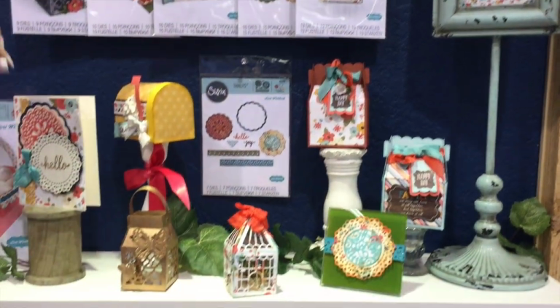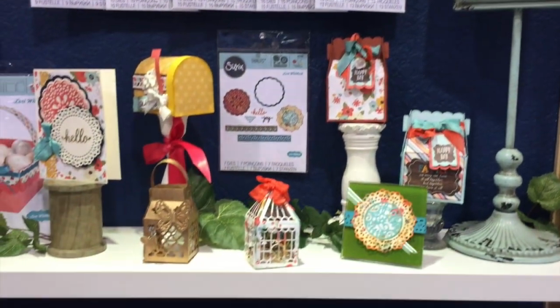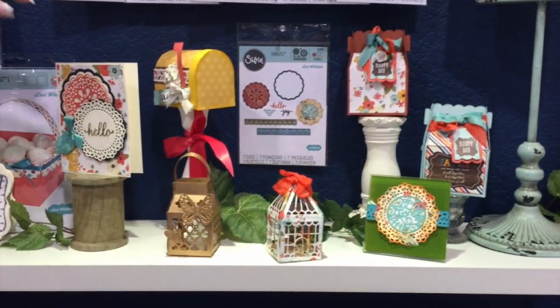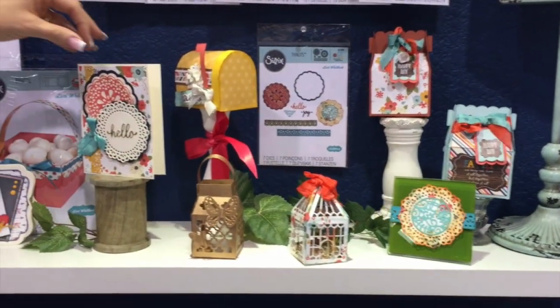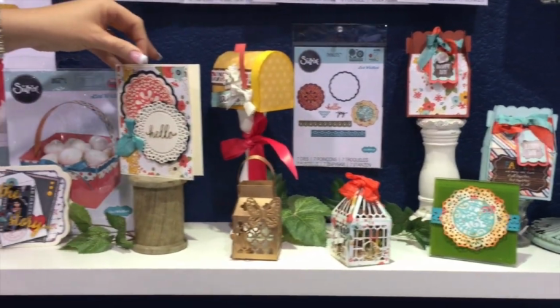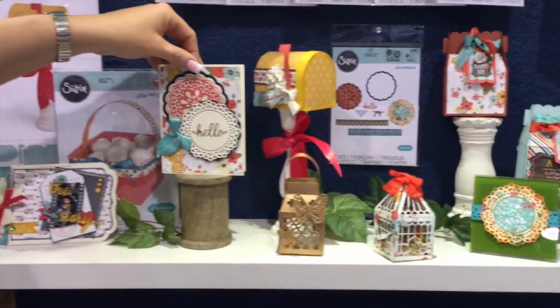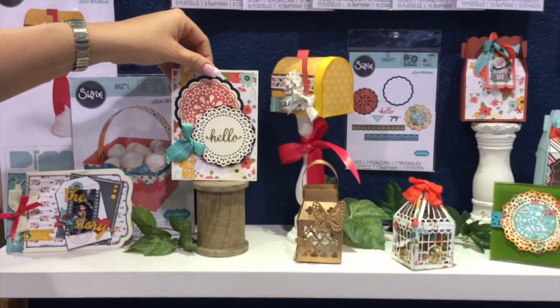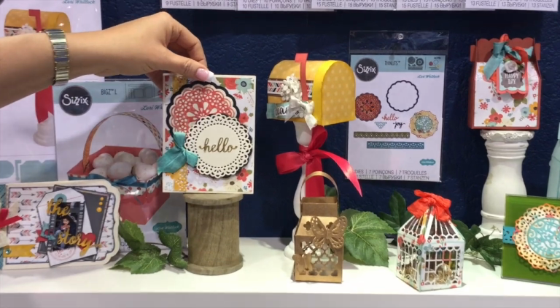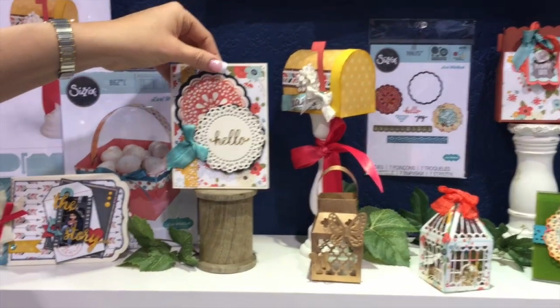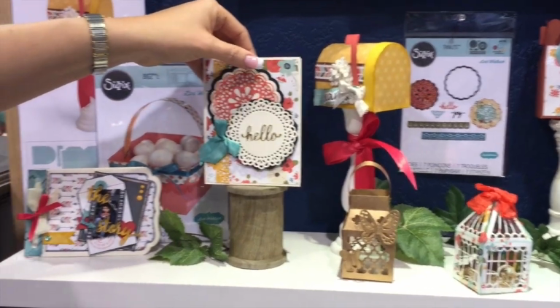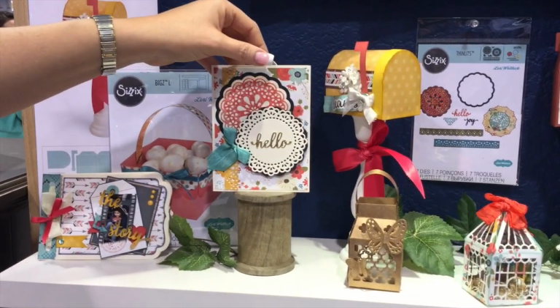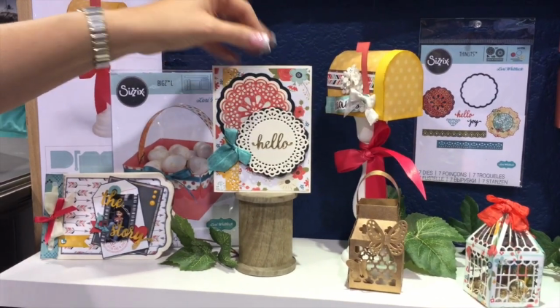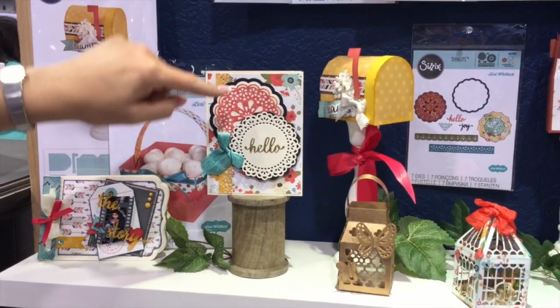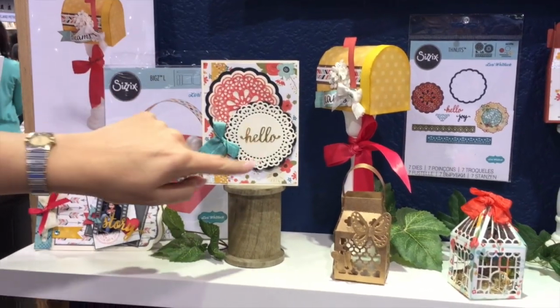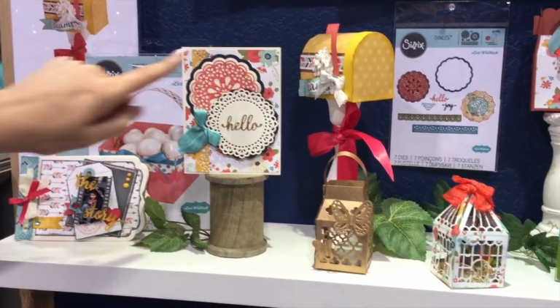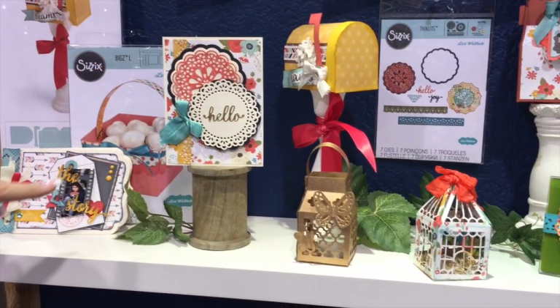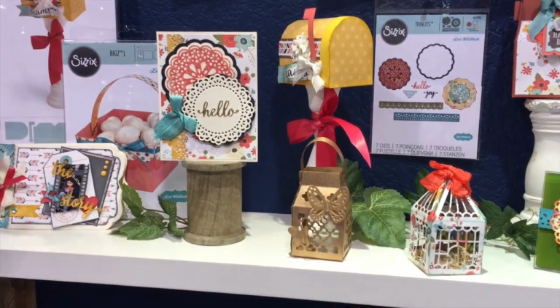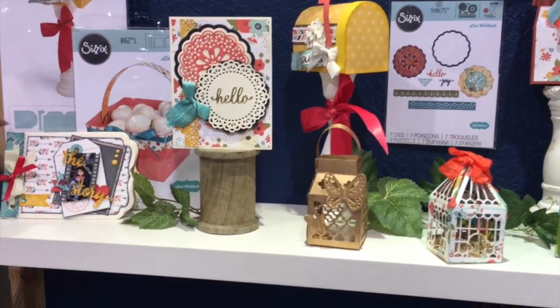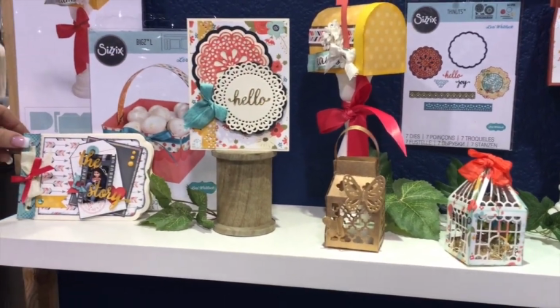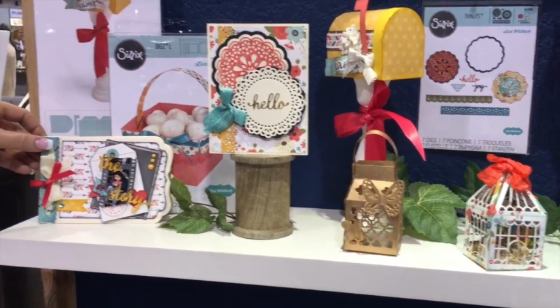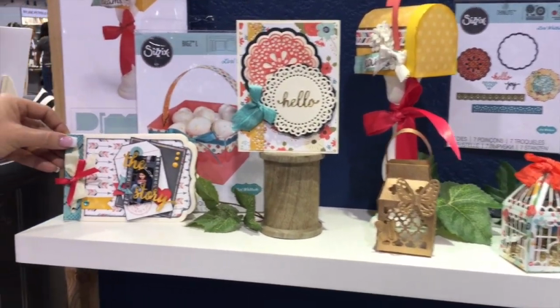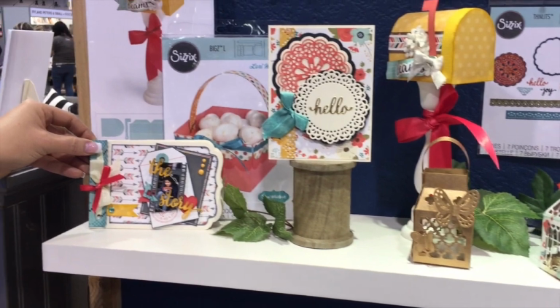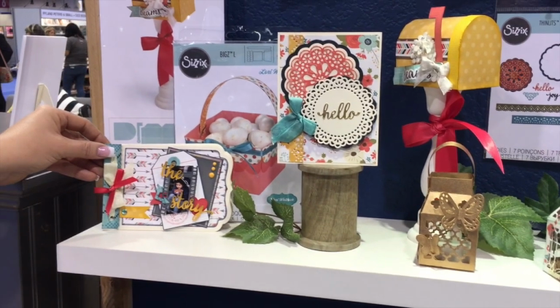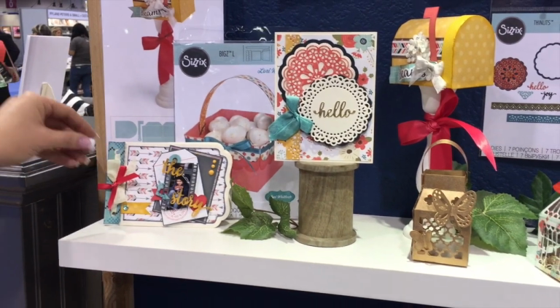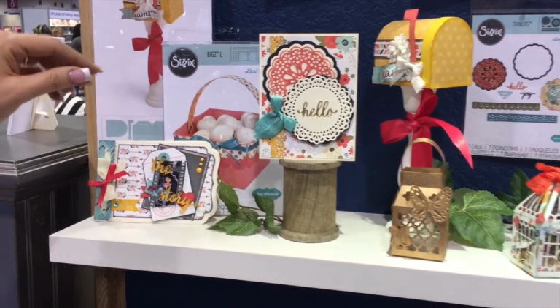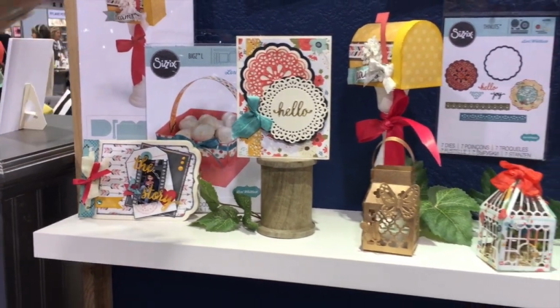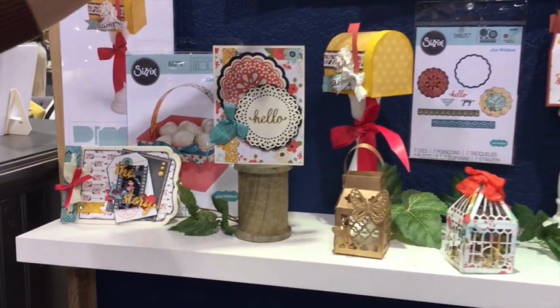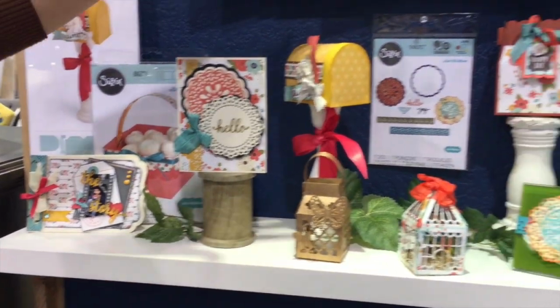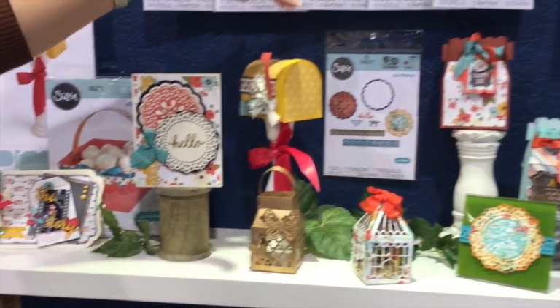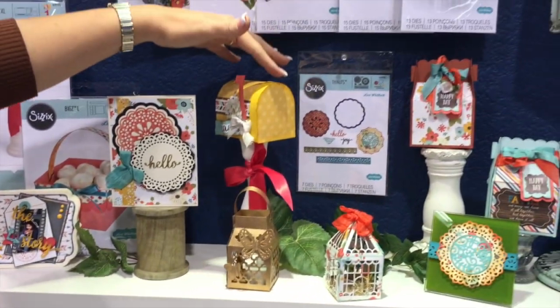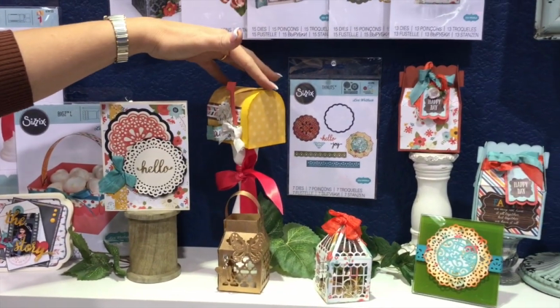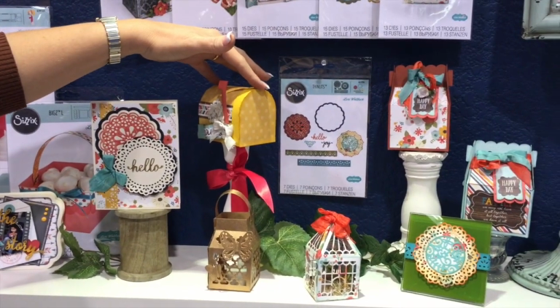Let's take a look at a few of these here in action. We've got a doily card here — you can see beautiful detail in all those doilies. Here's that mini album we were talking about. All of these work great with some of my older dies.